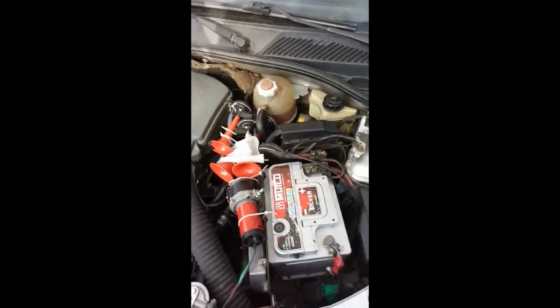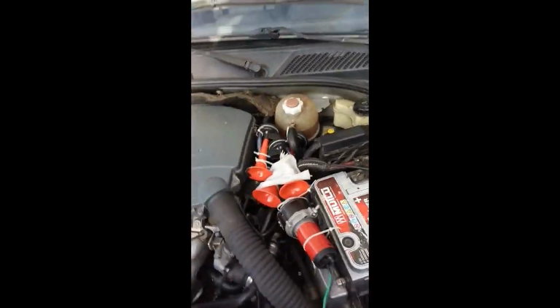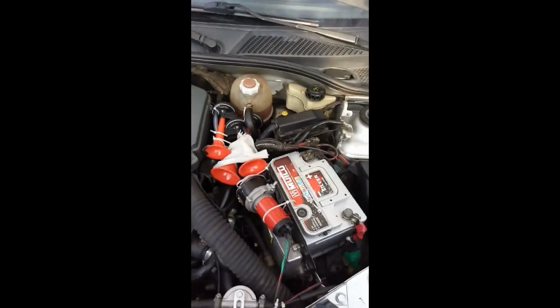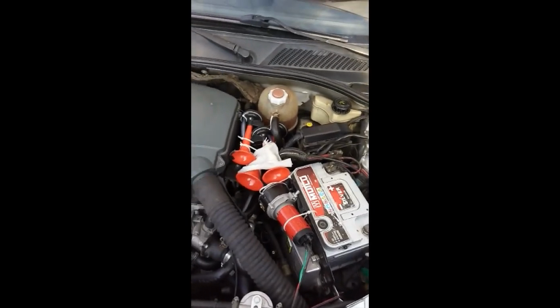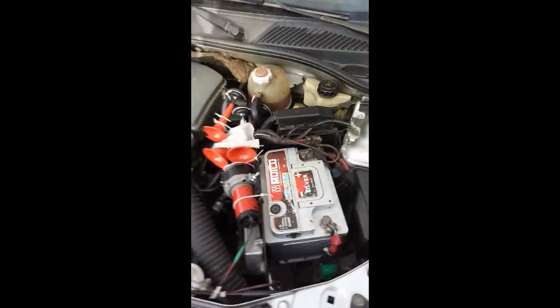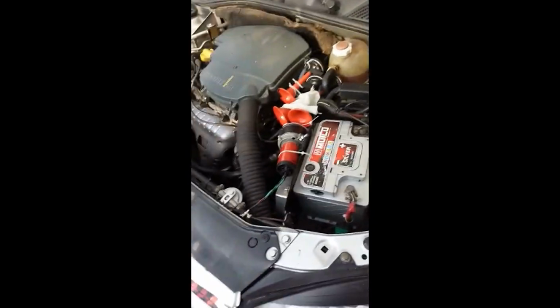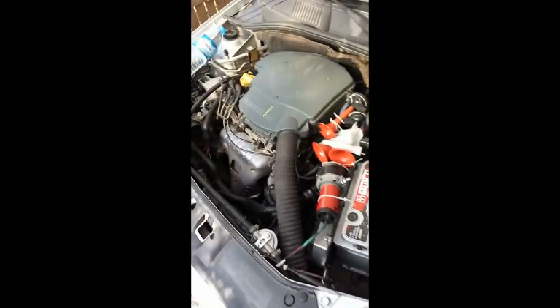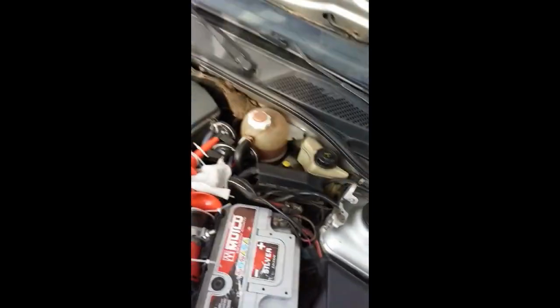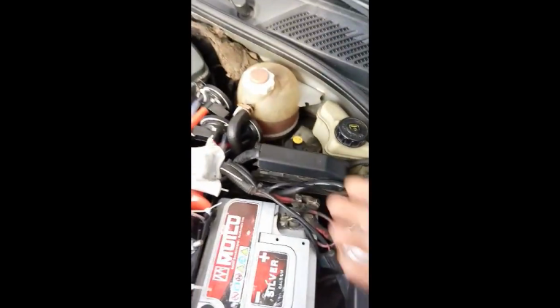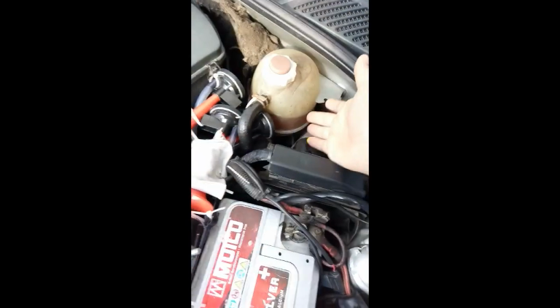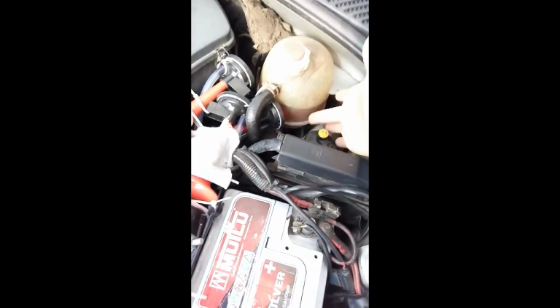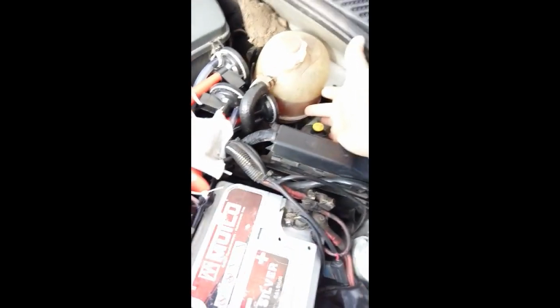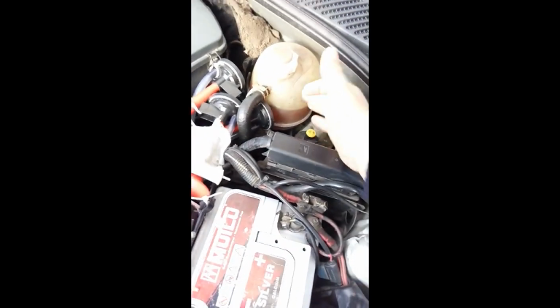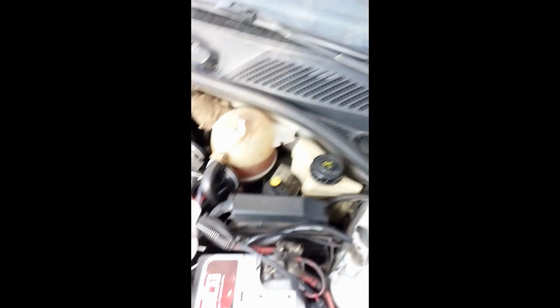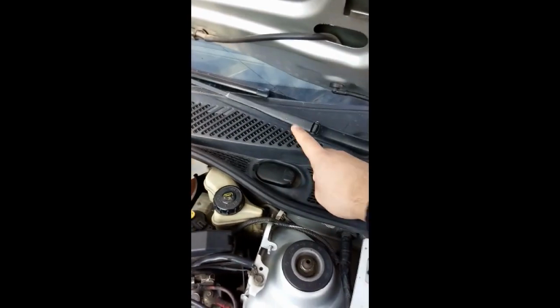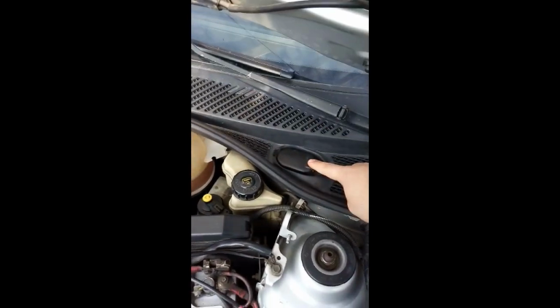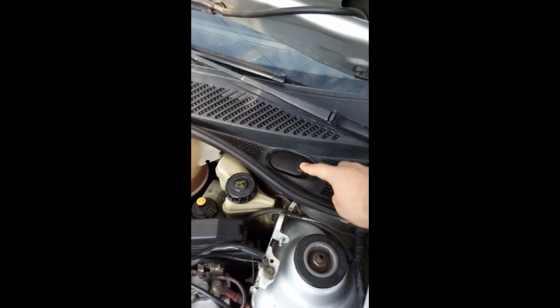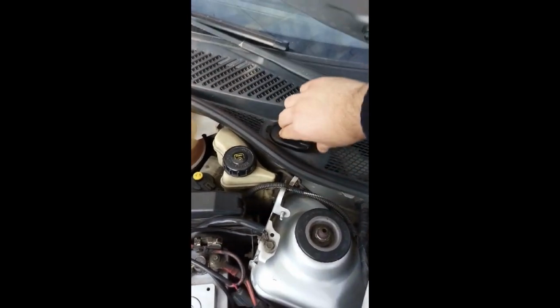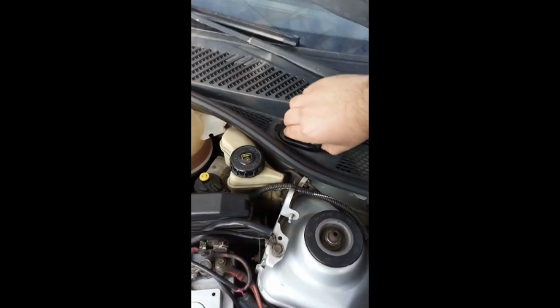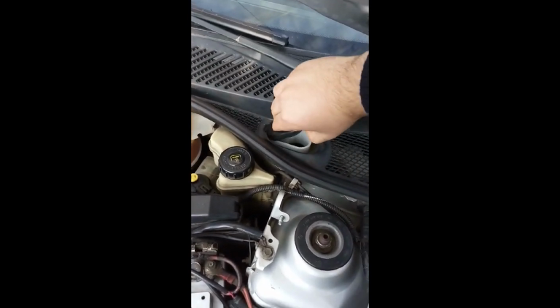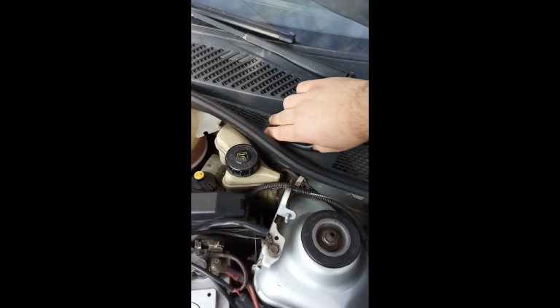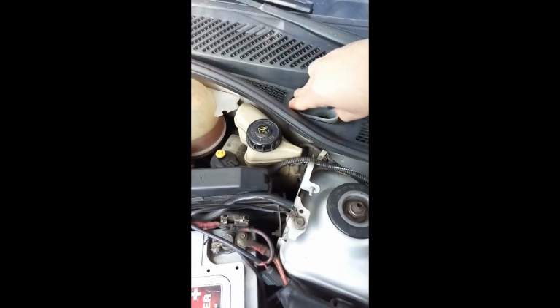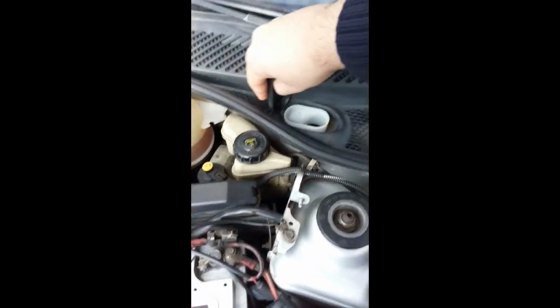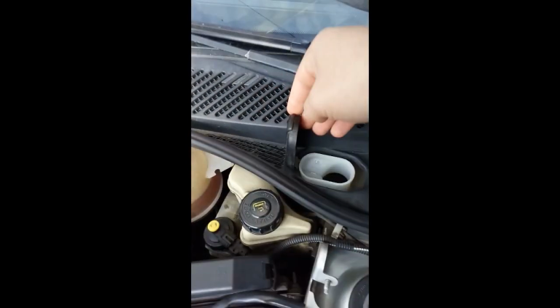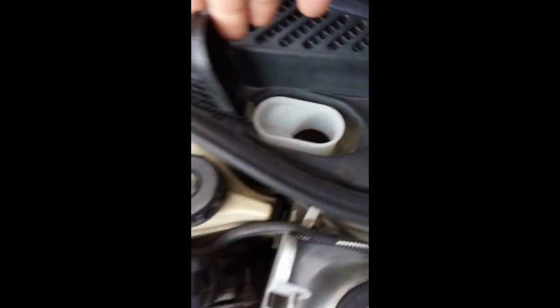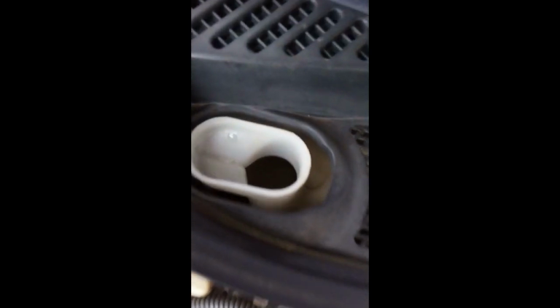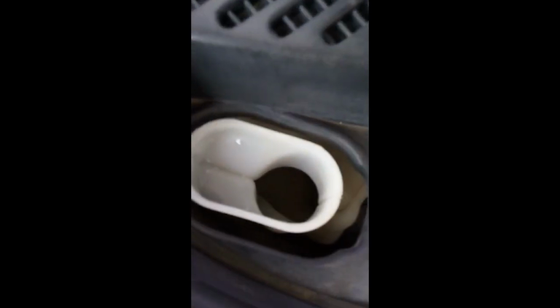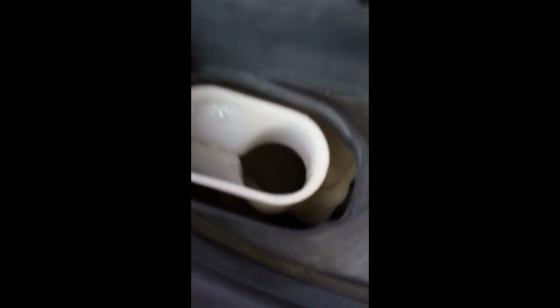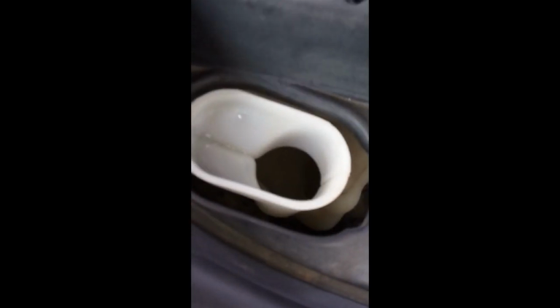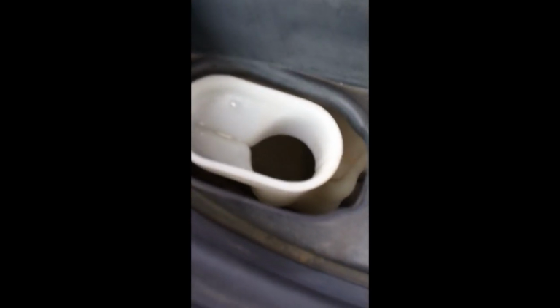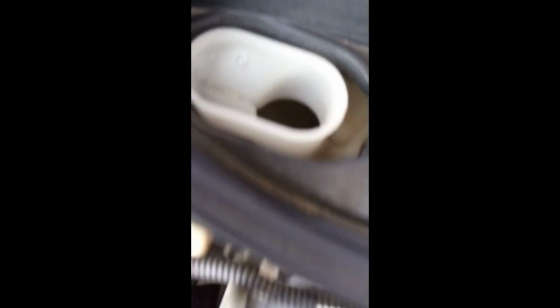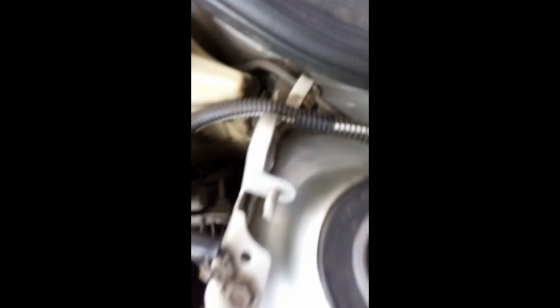Arkadaşlar, gördüğünüz gibi antifrizi koyacağız. Motor antifrizini önden koydum, kırmızı görünüyor. Şimdi buraya silecek suyu antifrizini koyacağız. Kapağı açalım, bakalım içine.